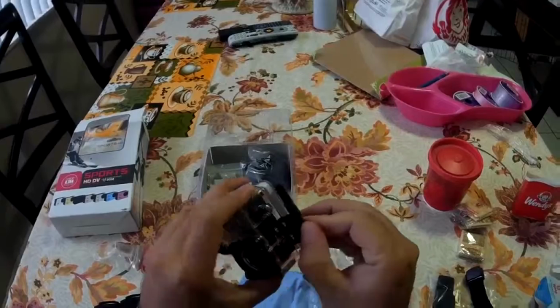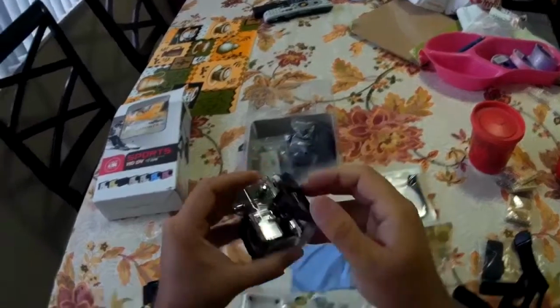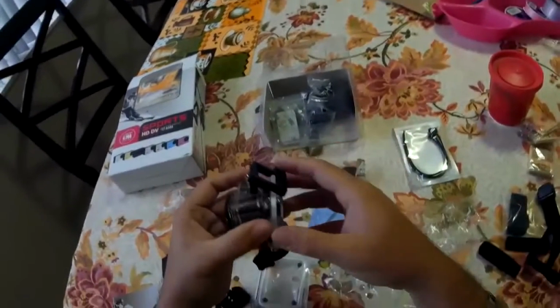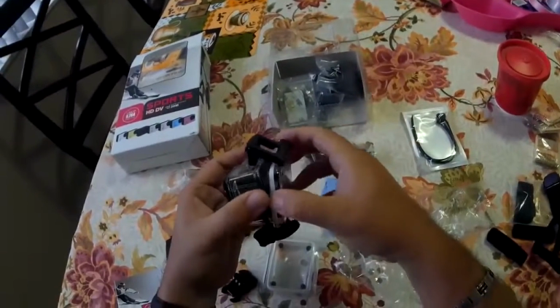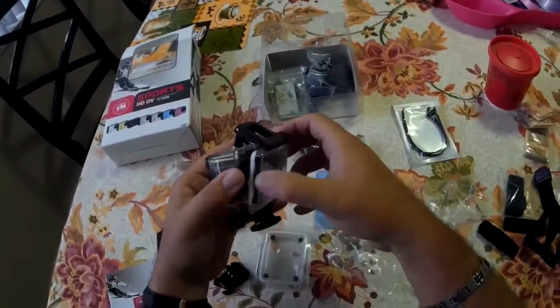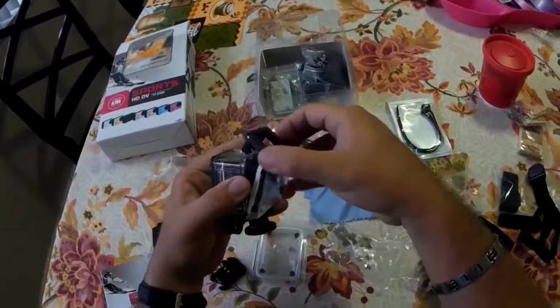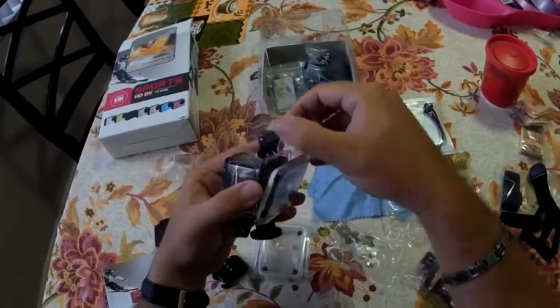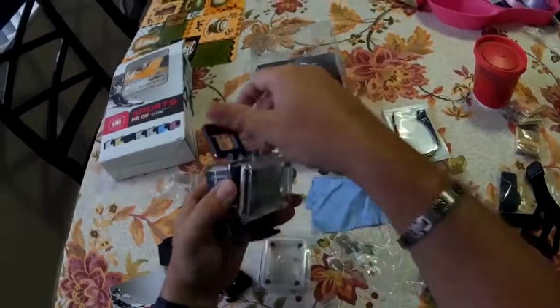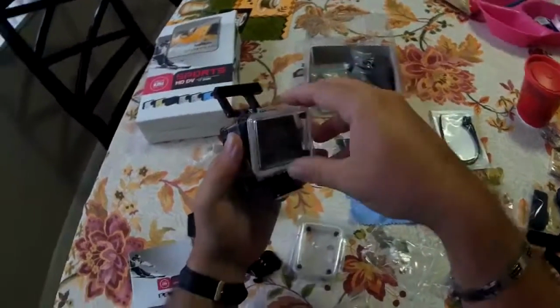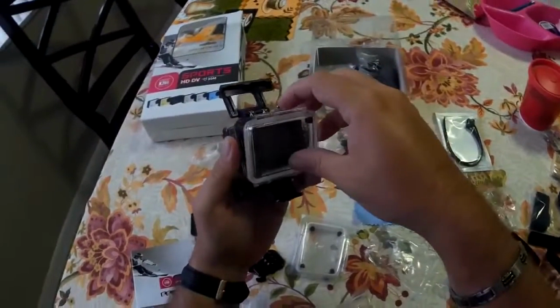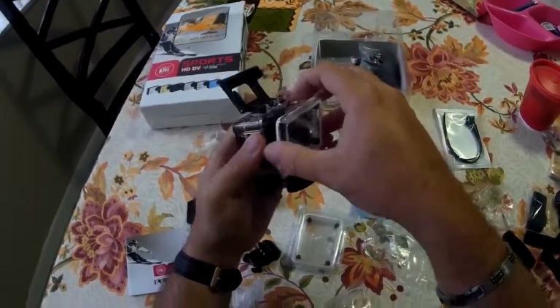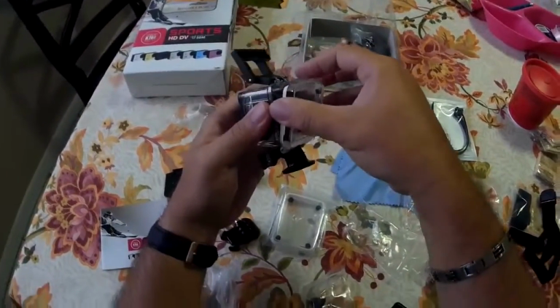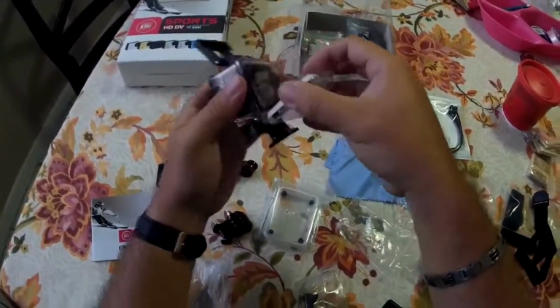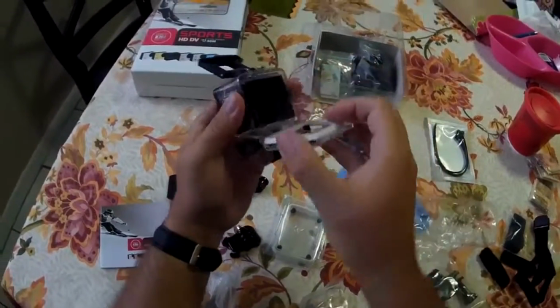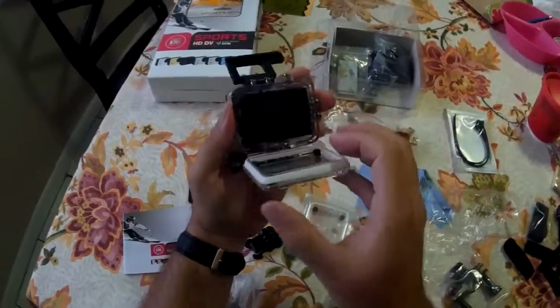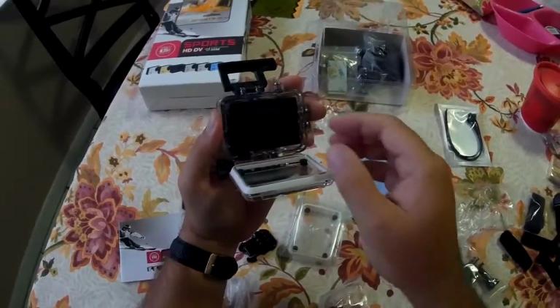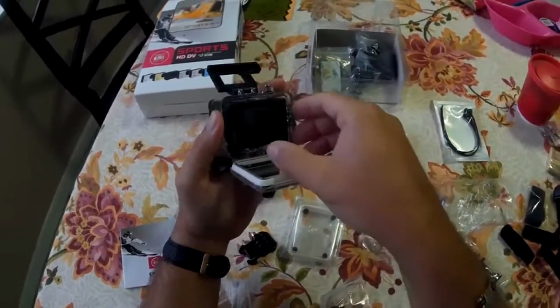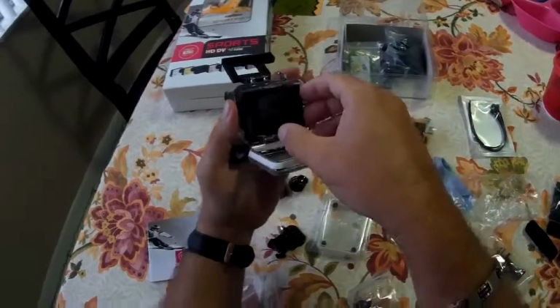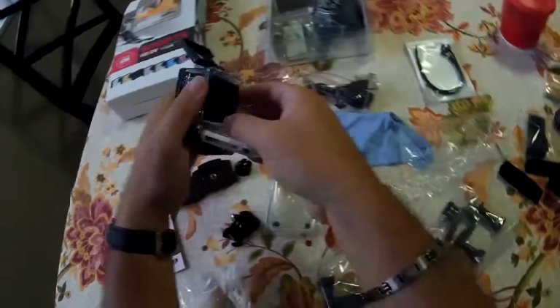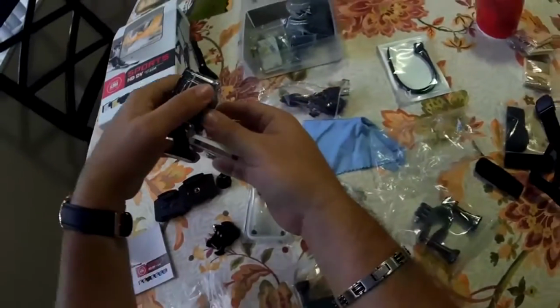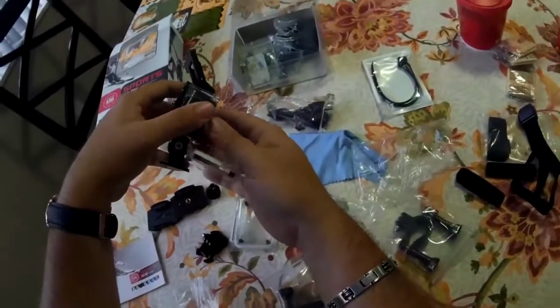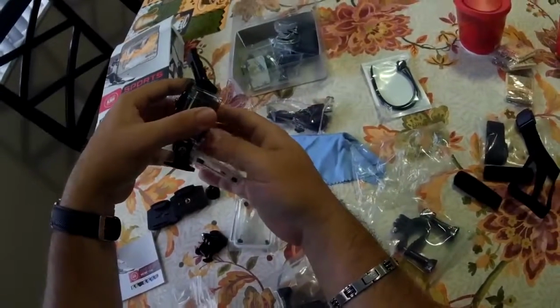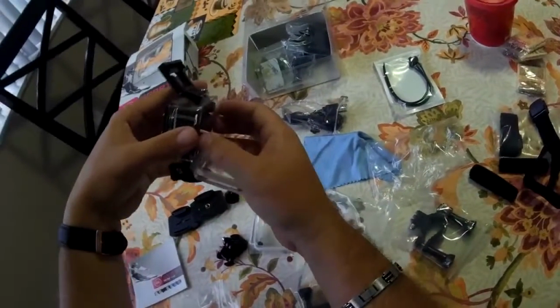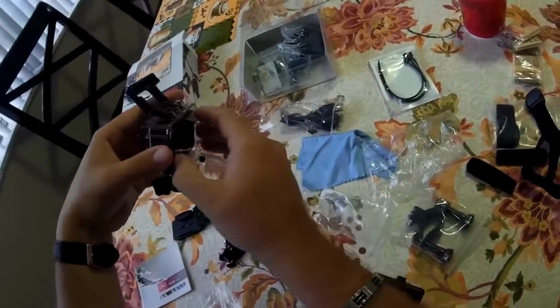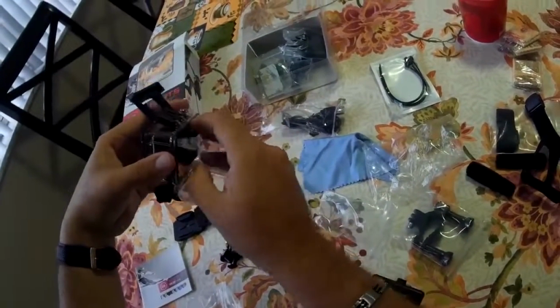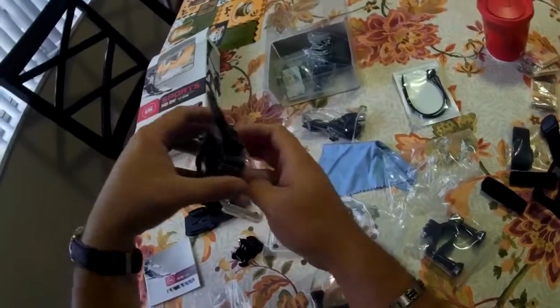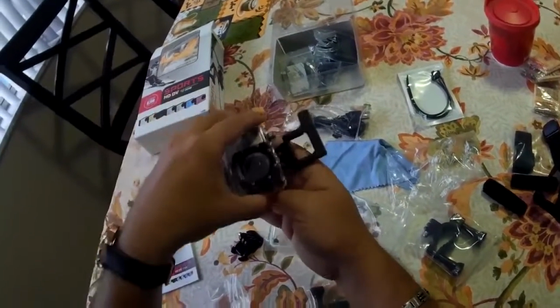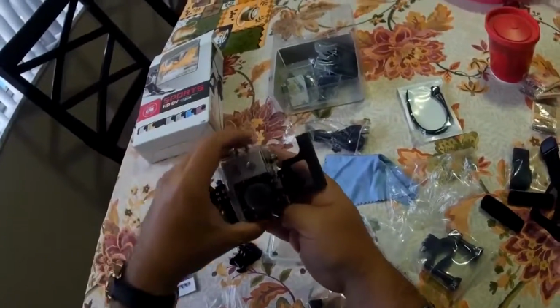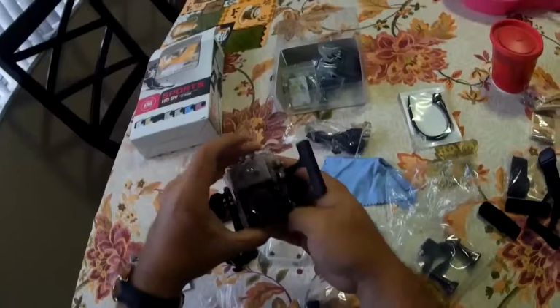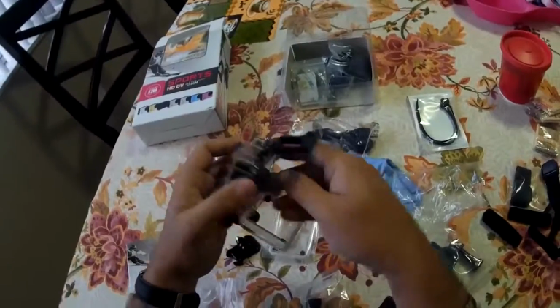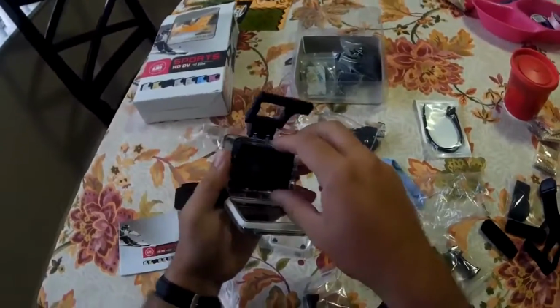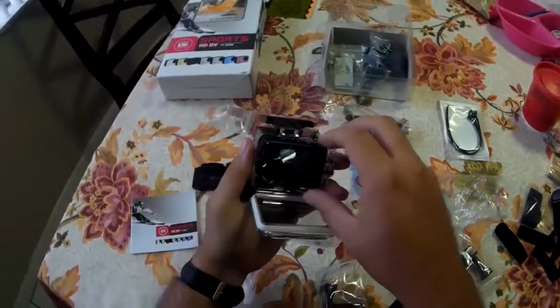Oh, there it is — just figured out how to open it. See, if I play with it long enough I can open it. There it is, there's a clip. And more little plastic thingies. It should pop right out, I think.